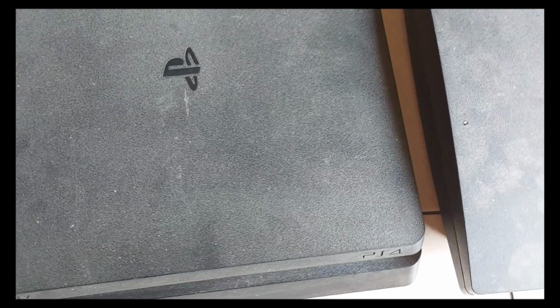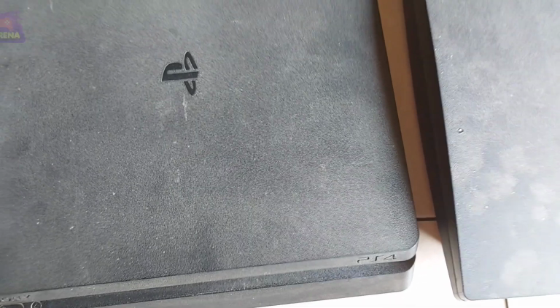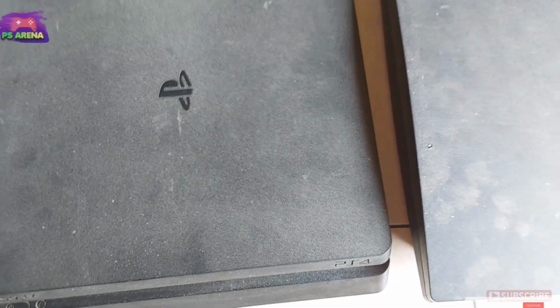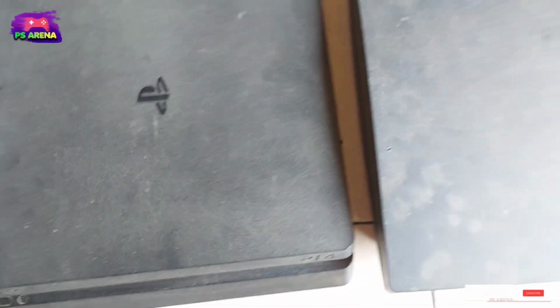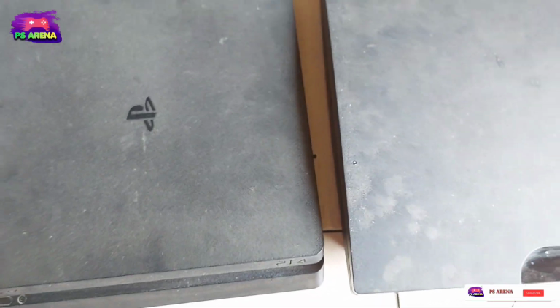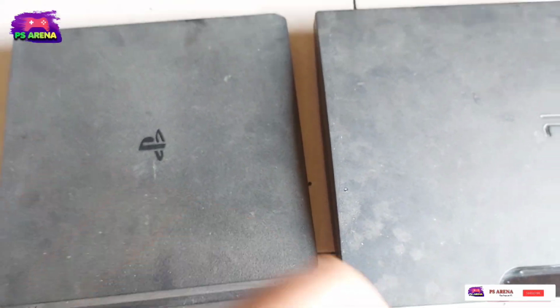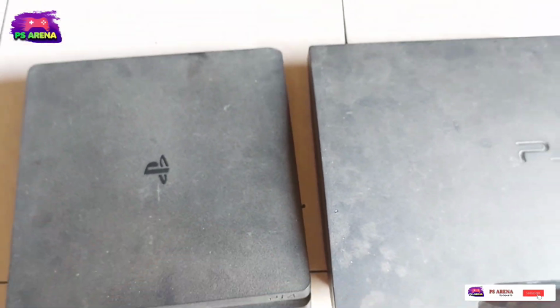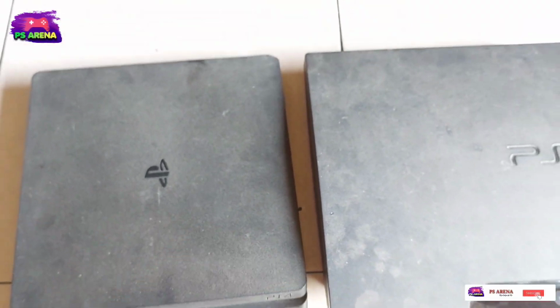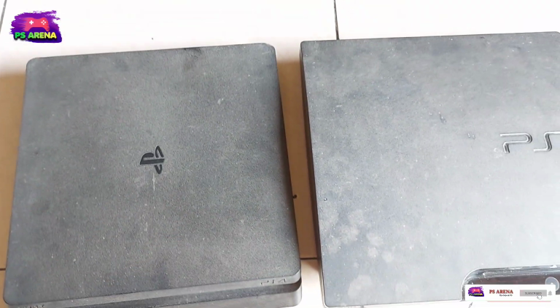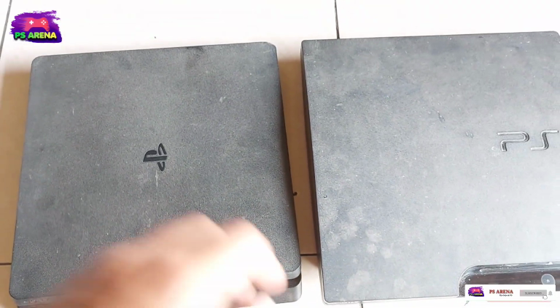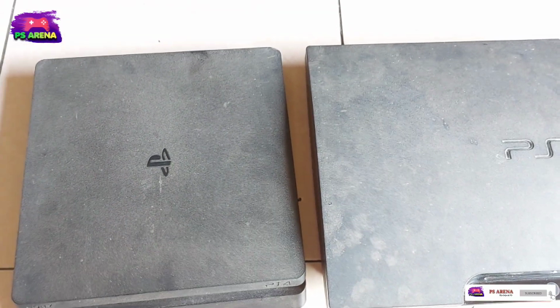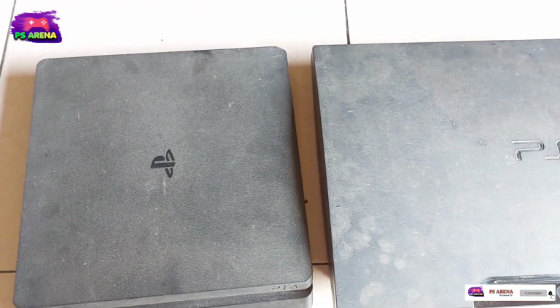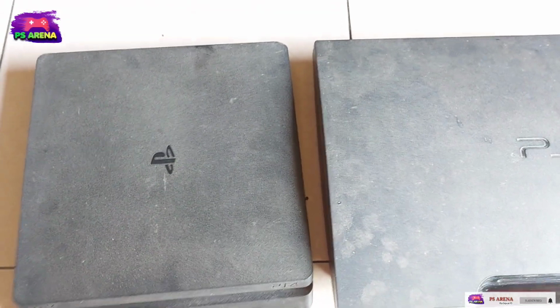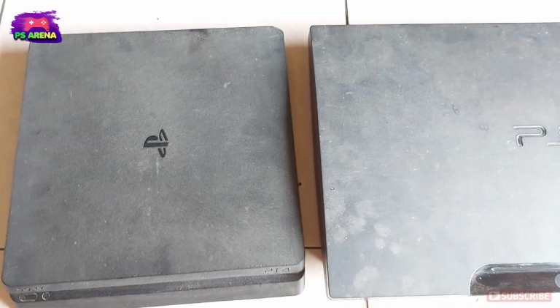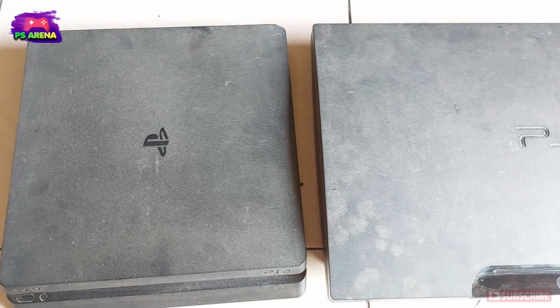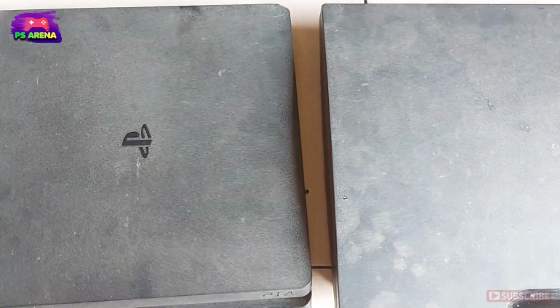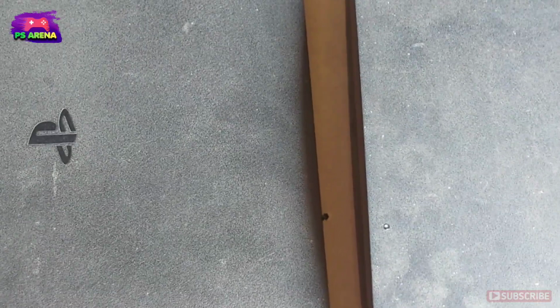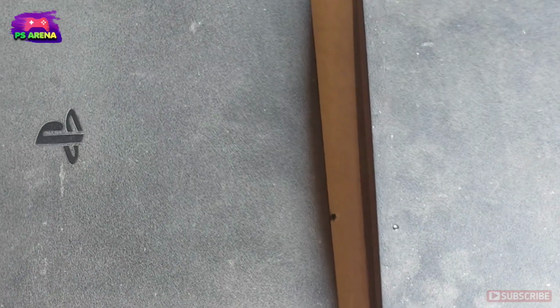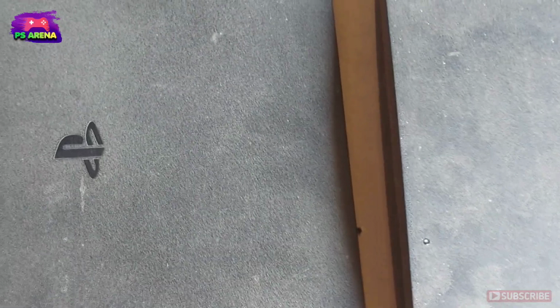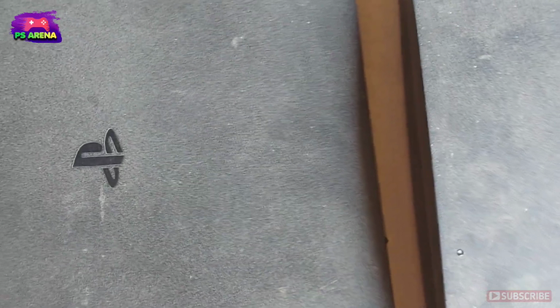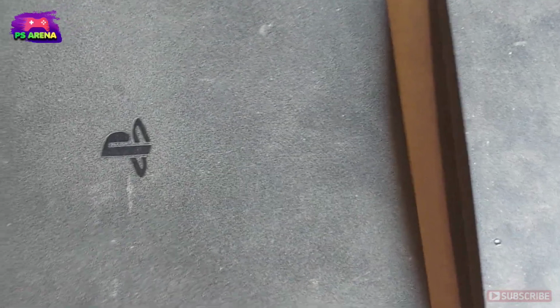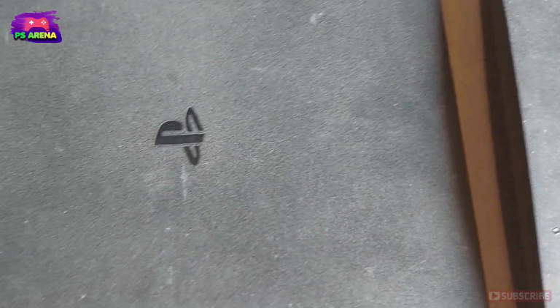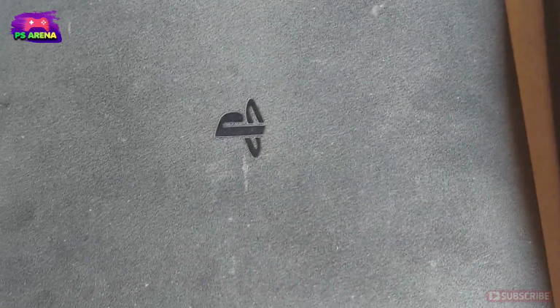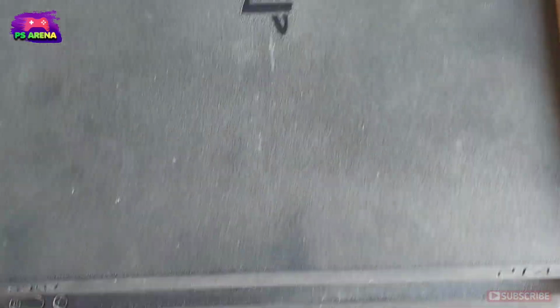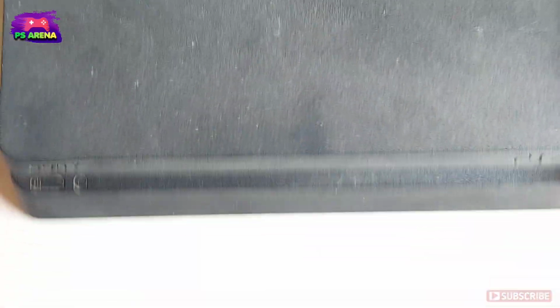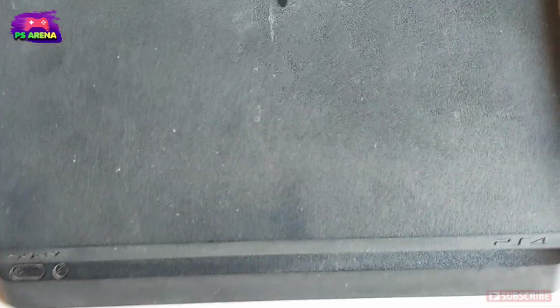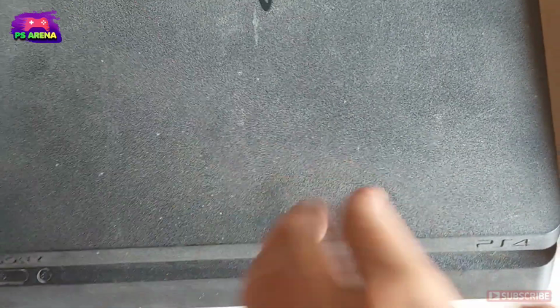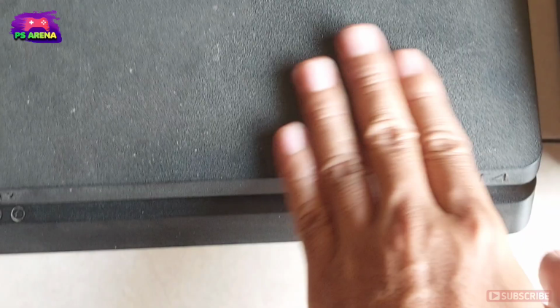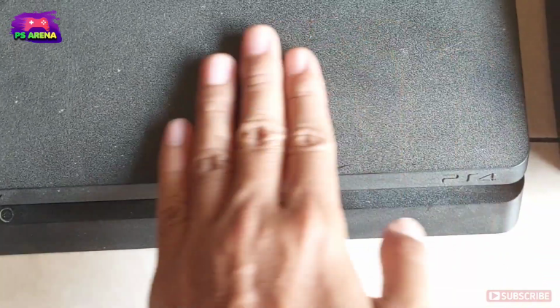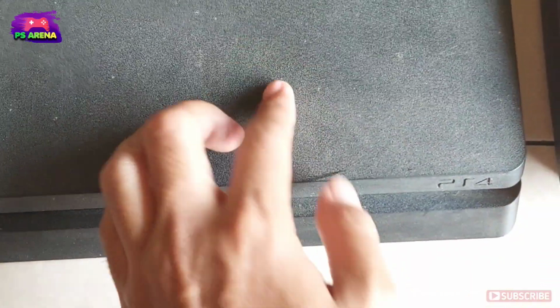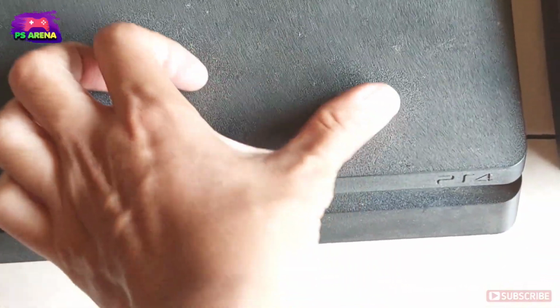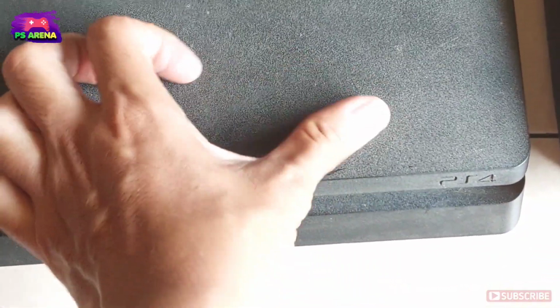Hello everyone, in this video I will share some tips to remove the casing from PS3 and PS4.